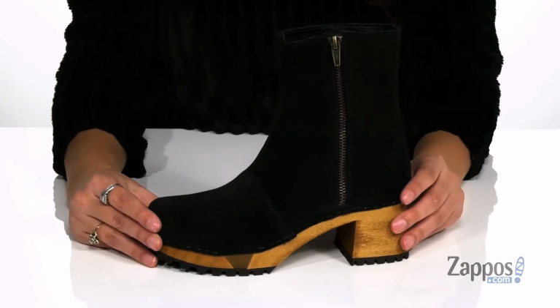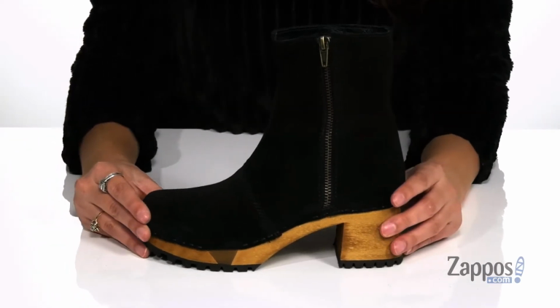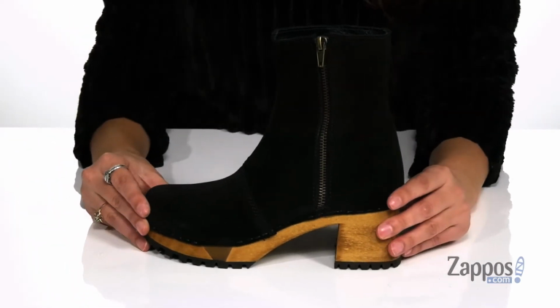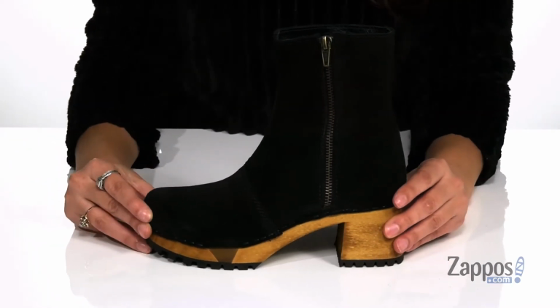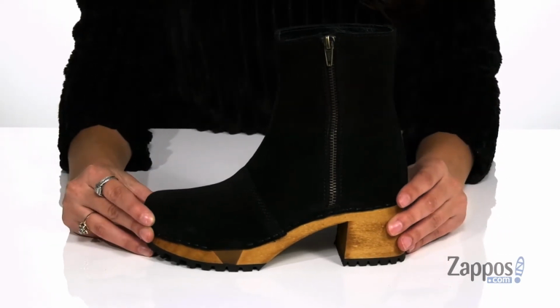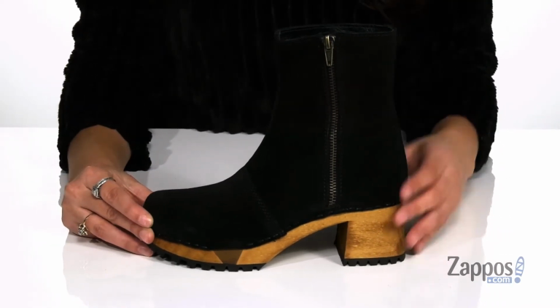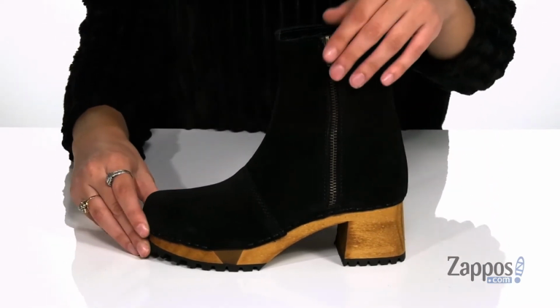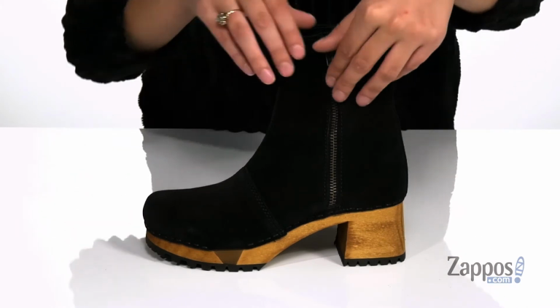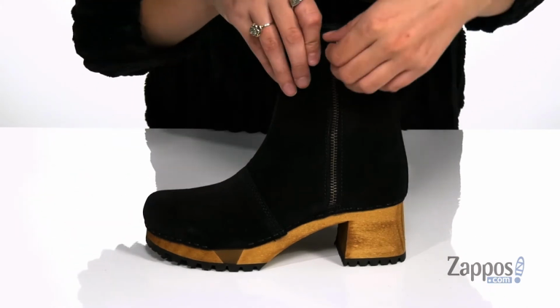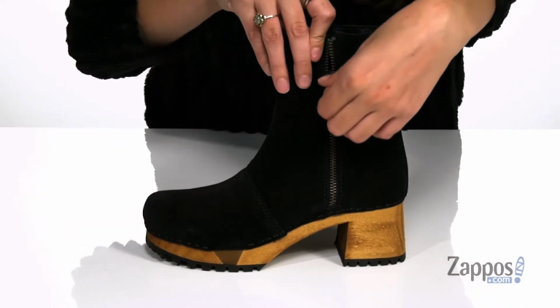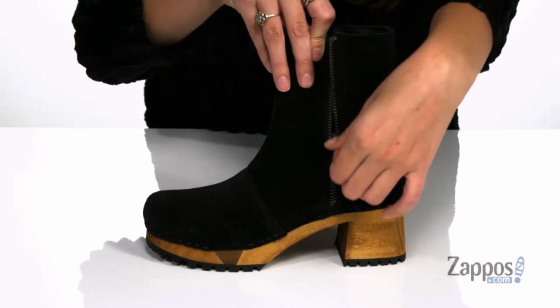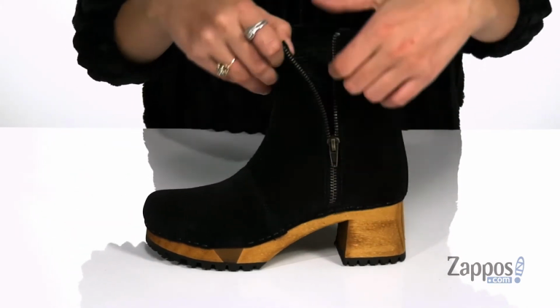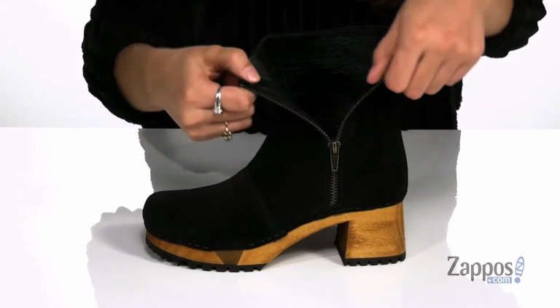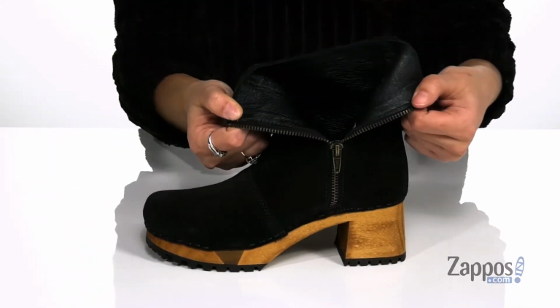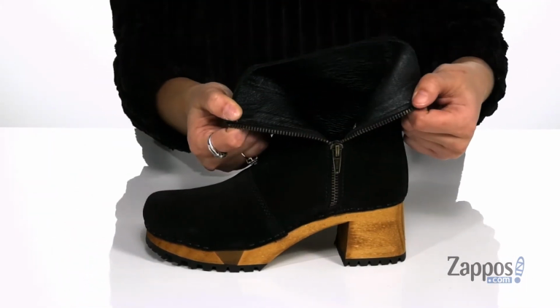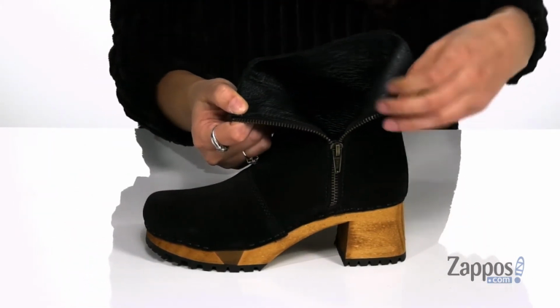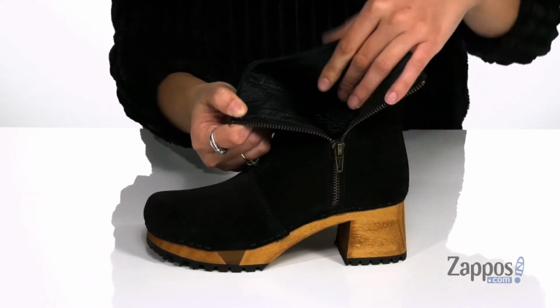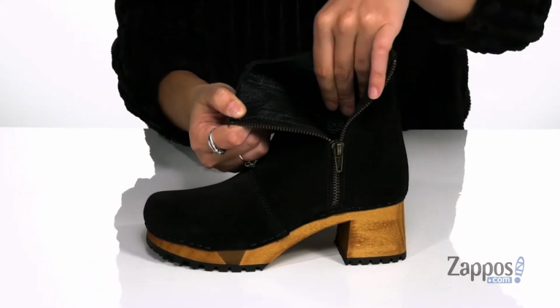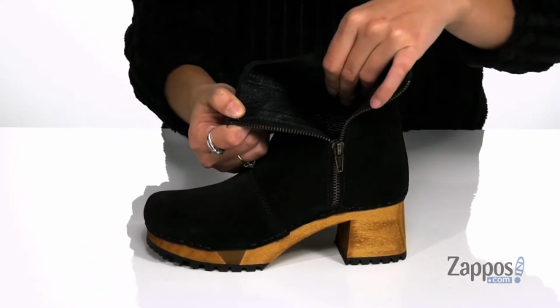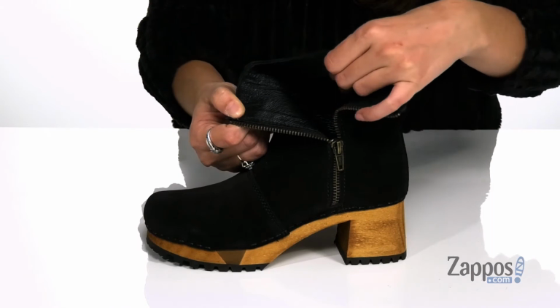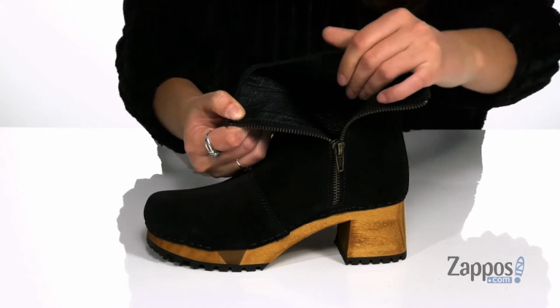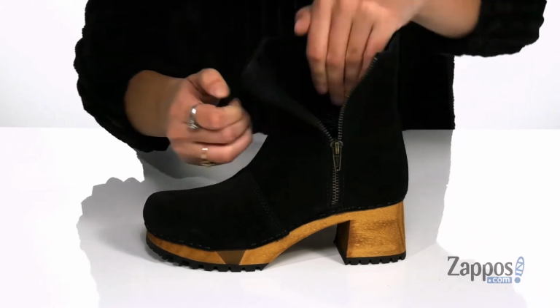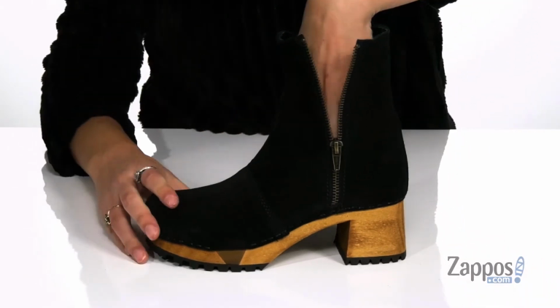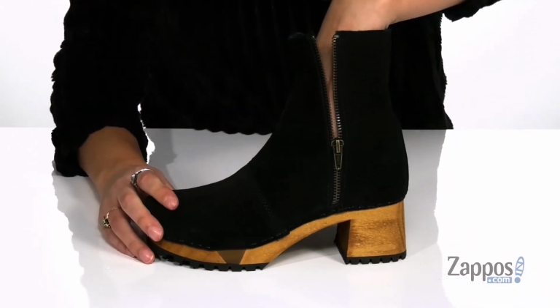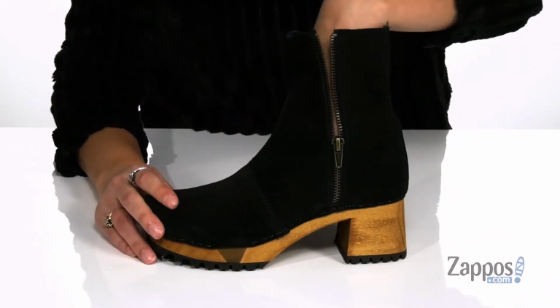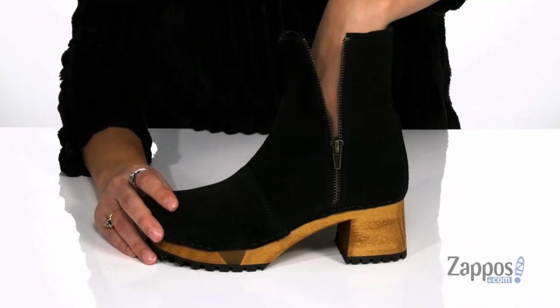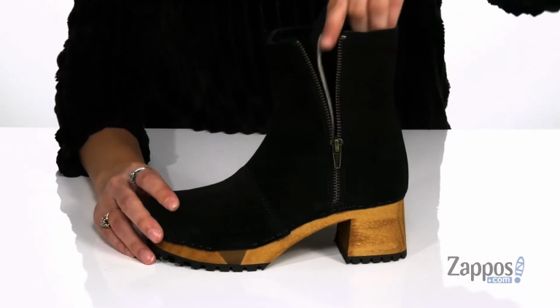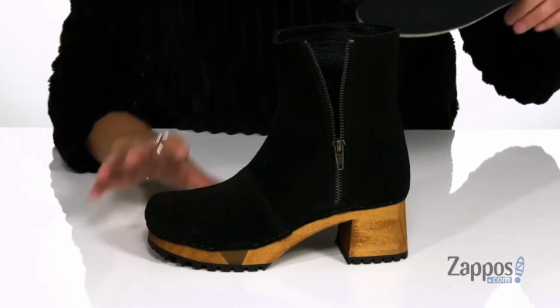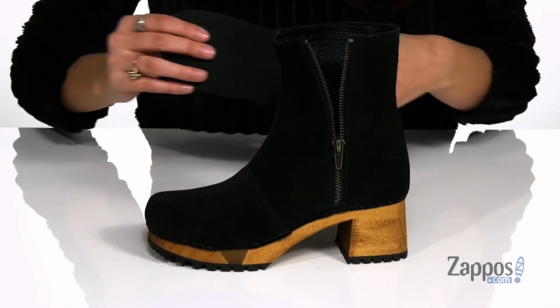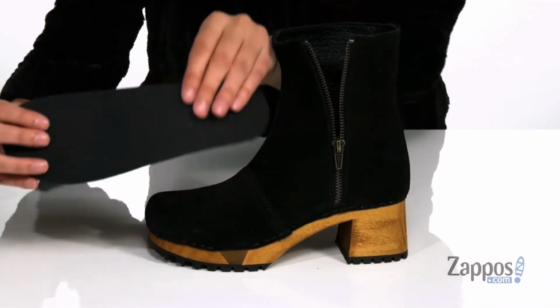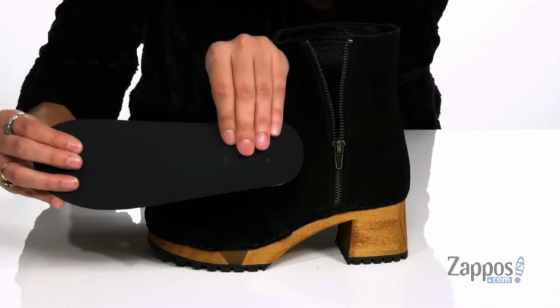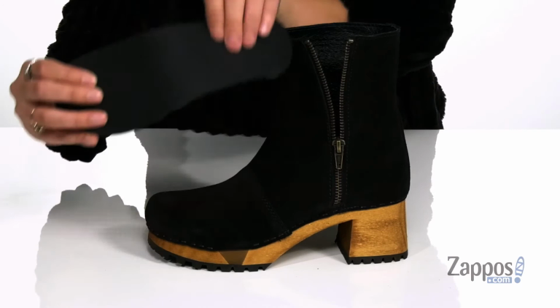They feature a side zipper closure that allows you to easily slide your feet in and out. Inside is leather lining that's going to be breathable, with a removable padded insole for comfort throughout the day.